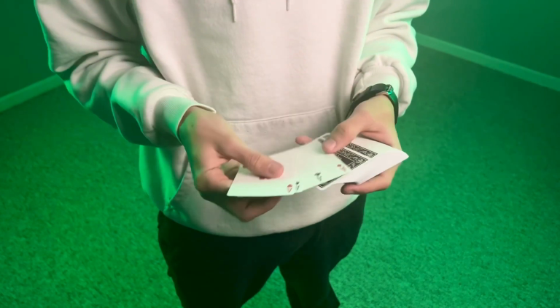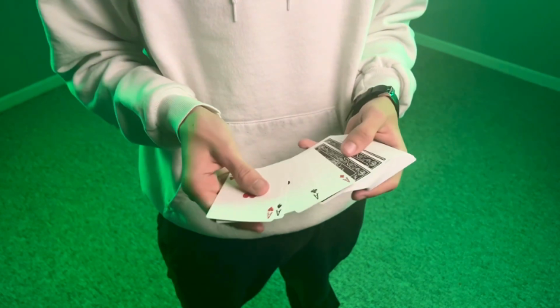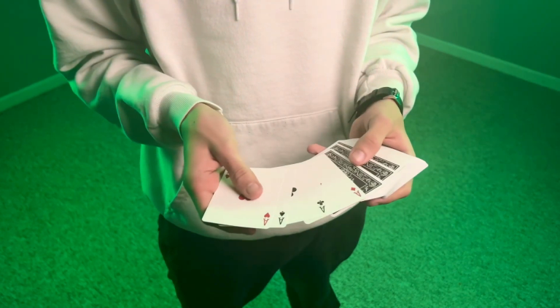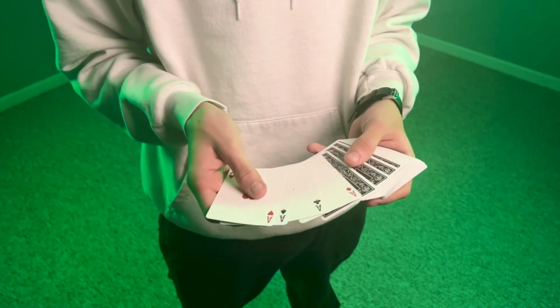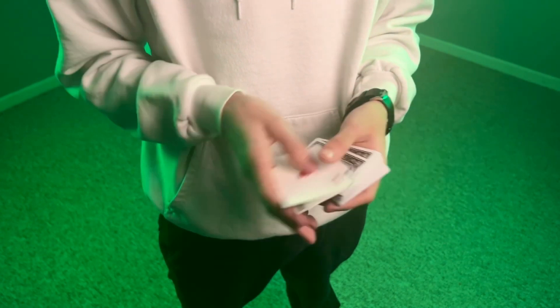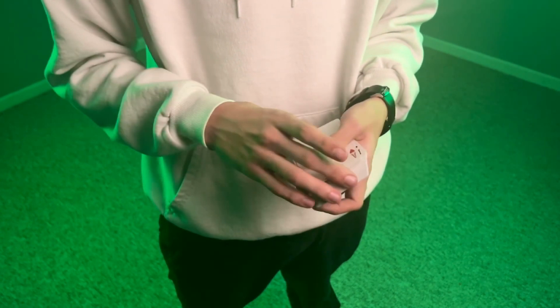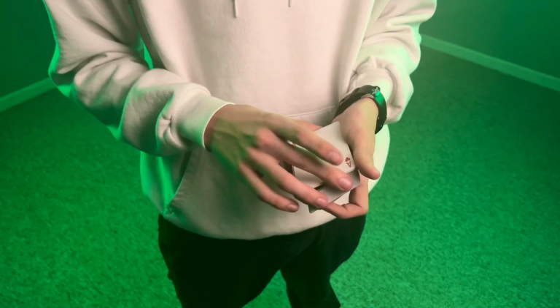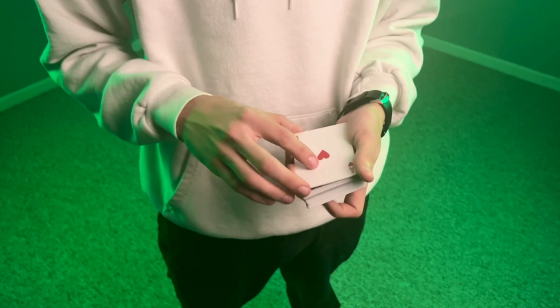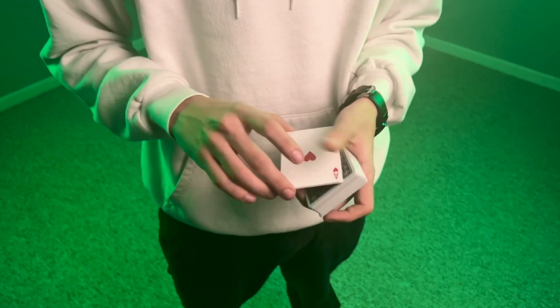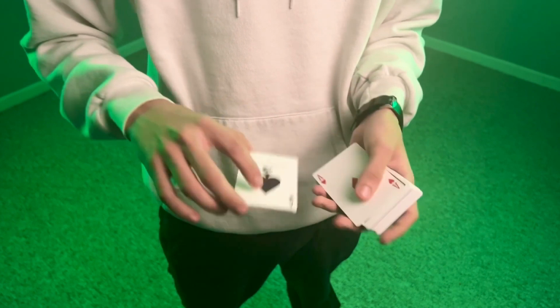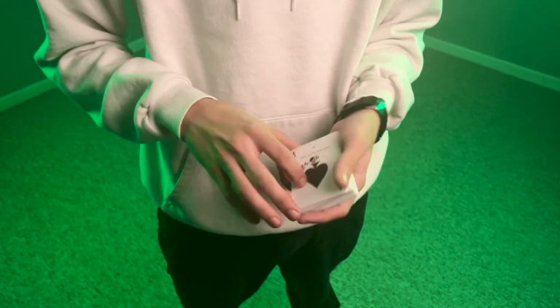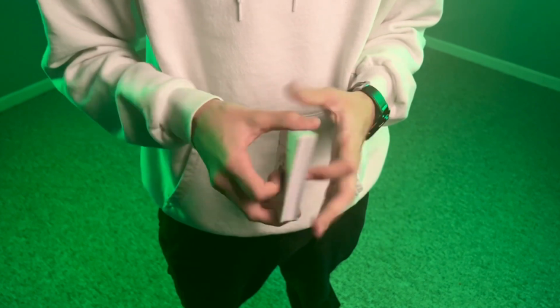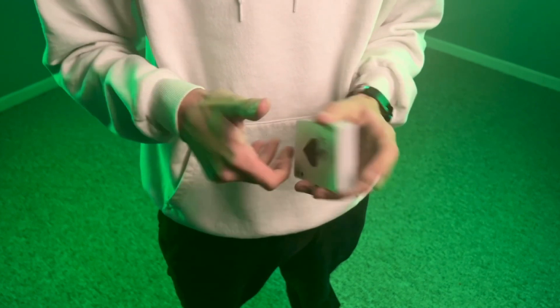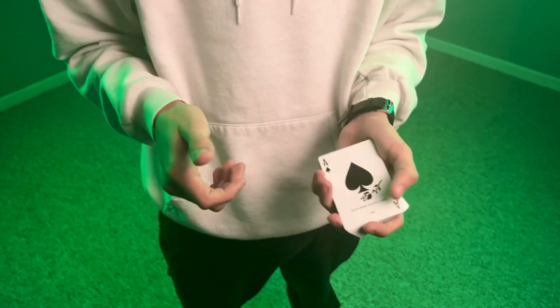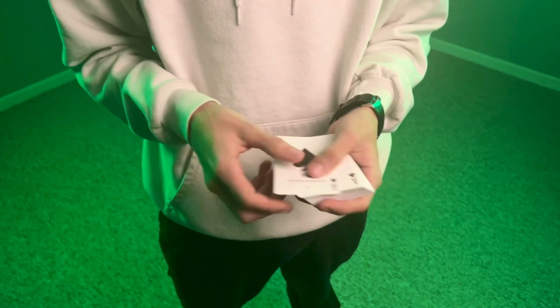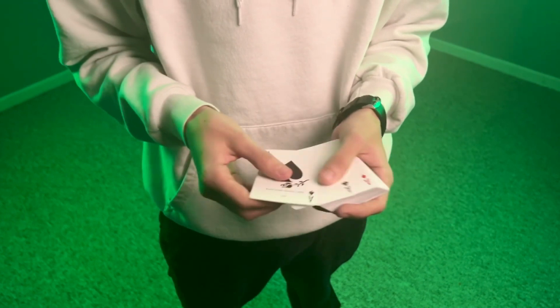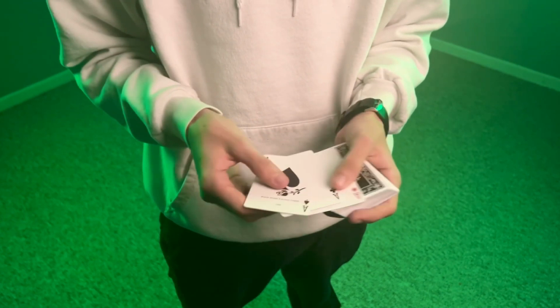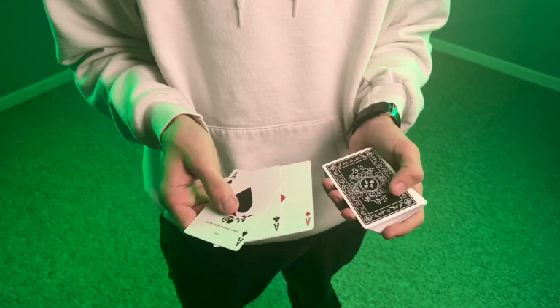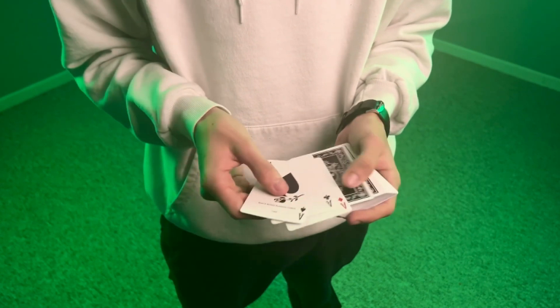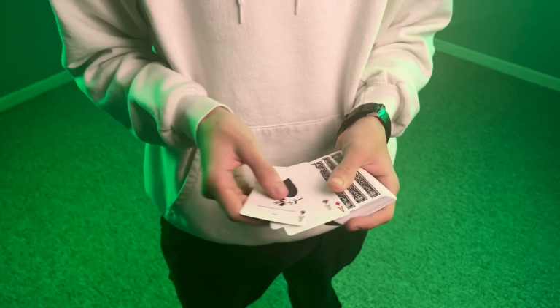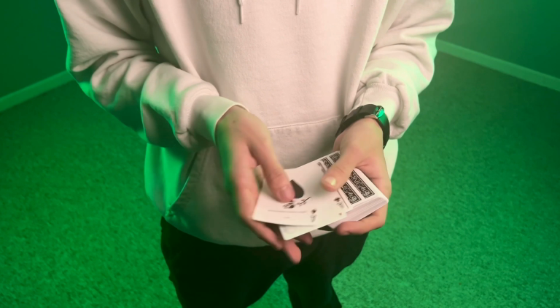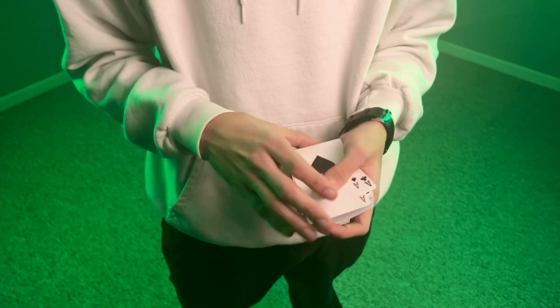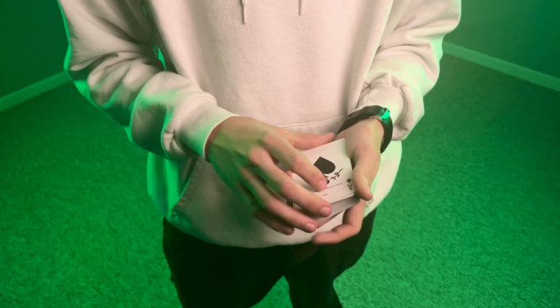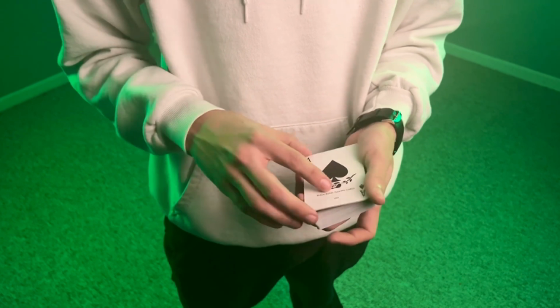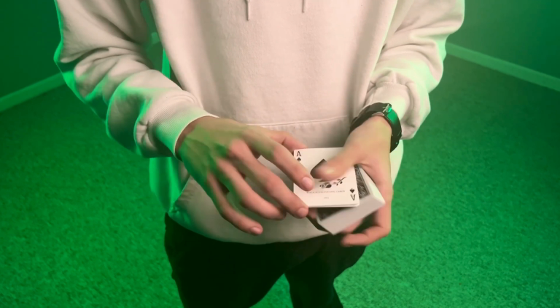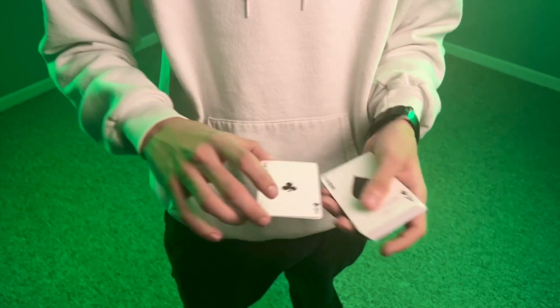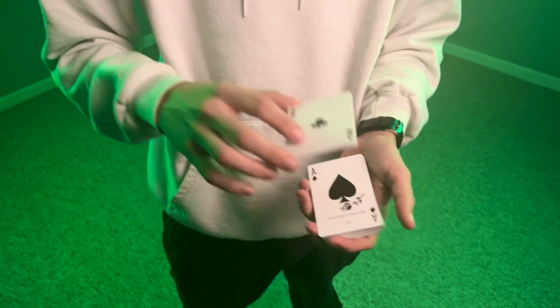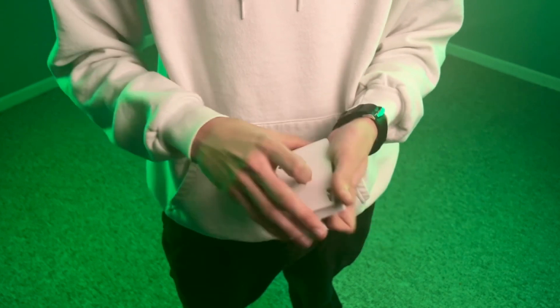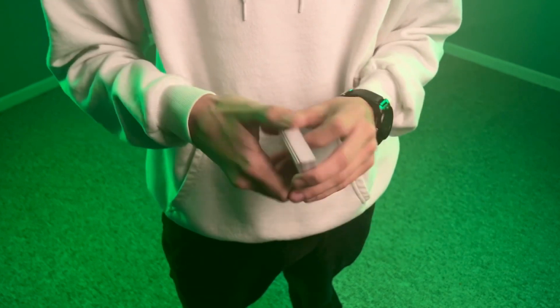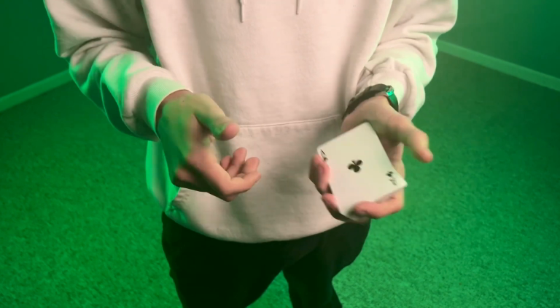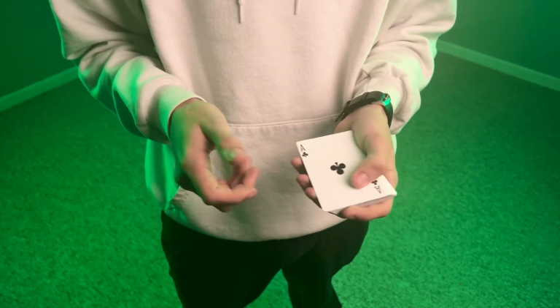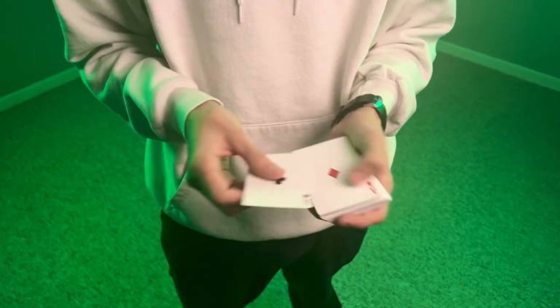We'll take the four aces right here just like this, and I'm going to start with the ace of hearts, drop it below the others, give it a twist, and now we're down to one, two, three aces. So now we'll take it again — take the ace of spades, drop it below the others, give it a twist.